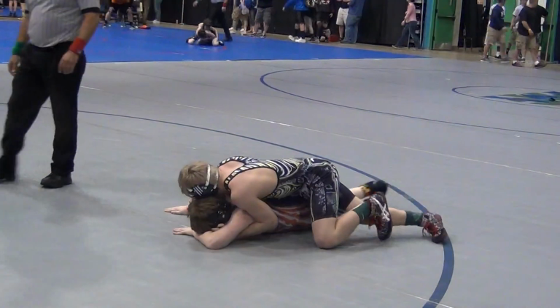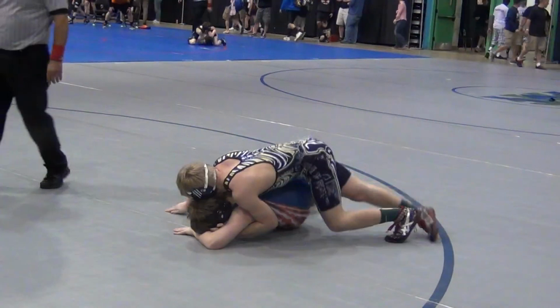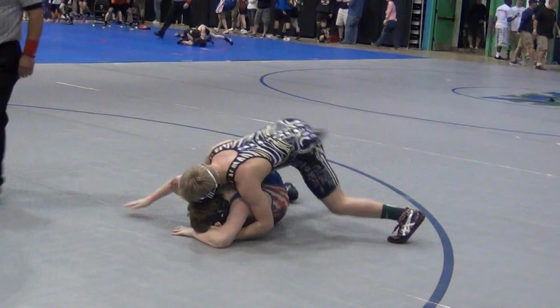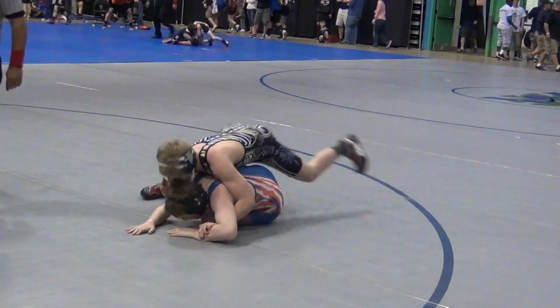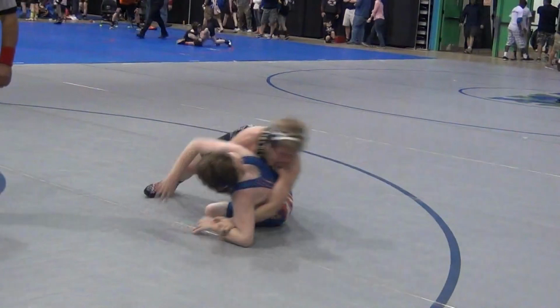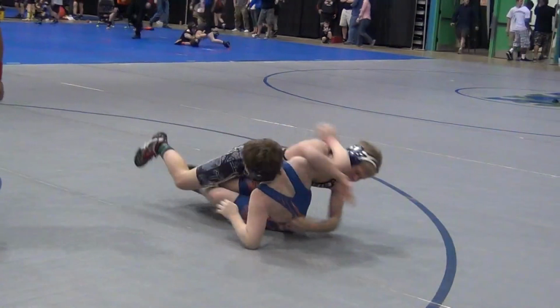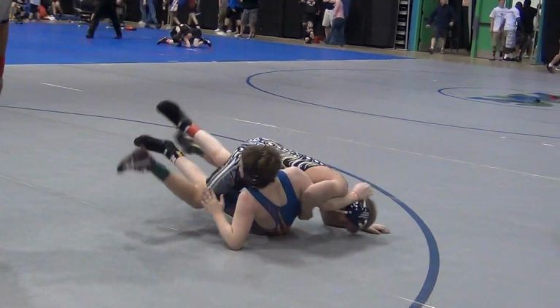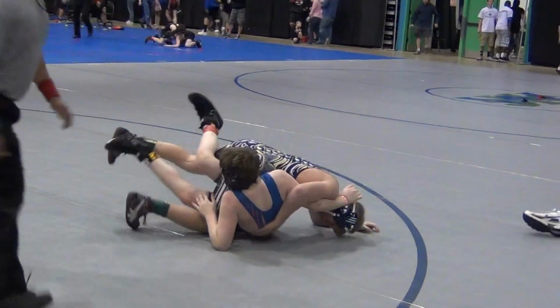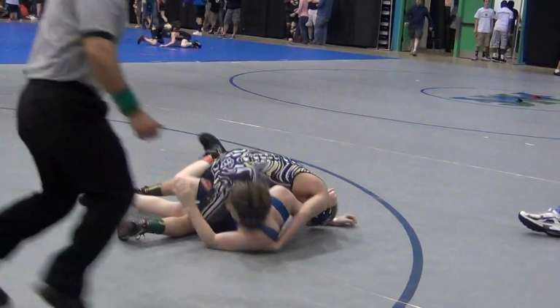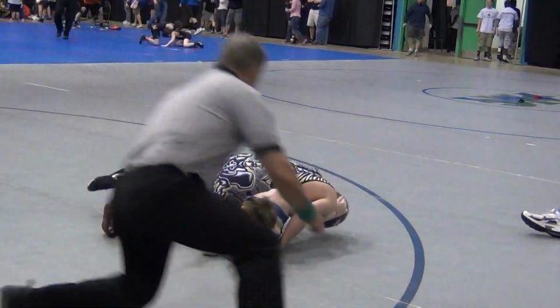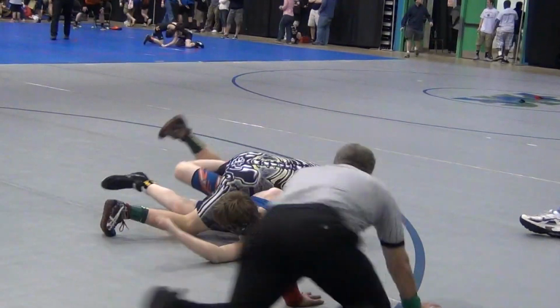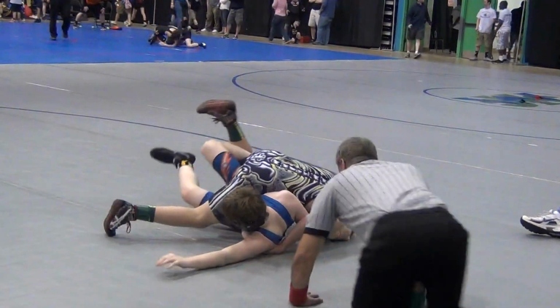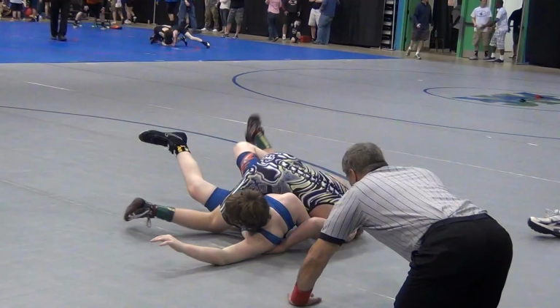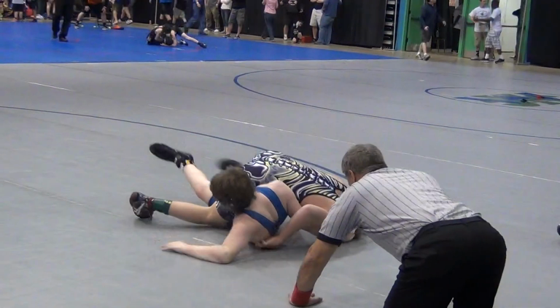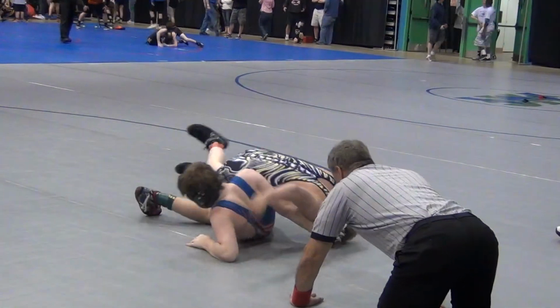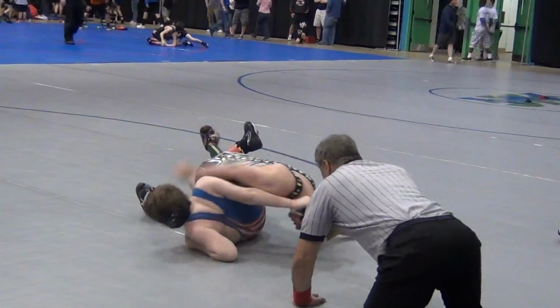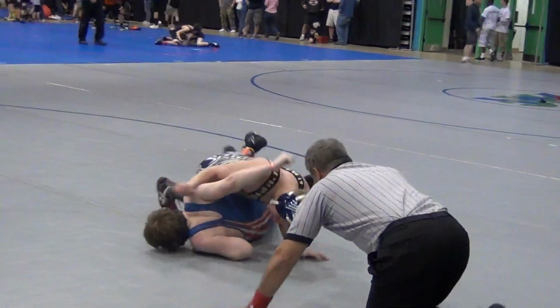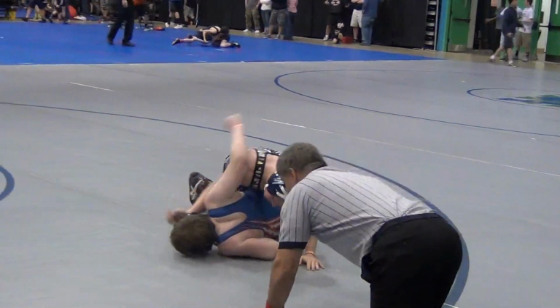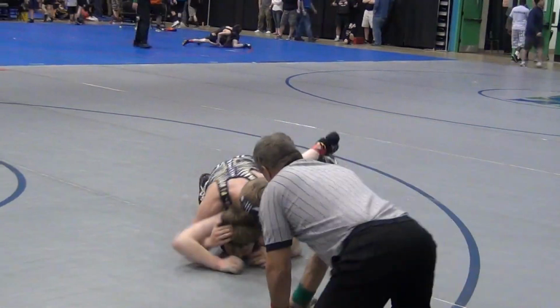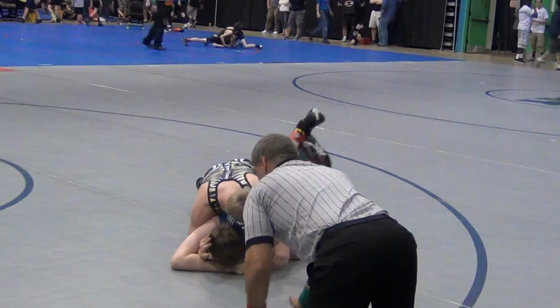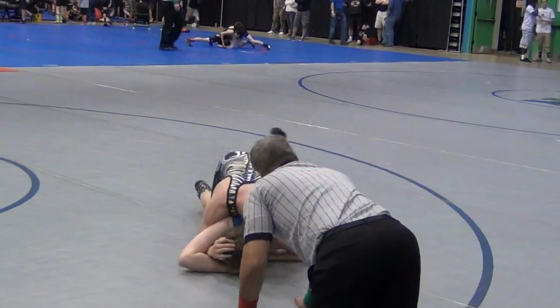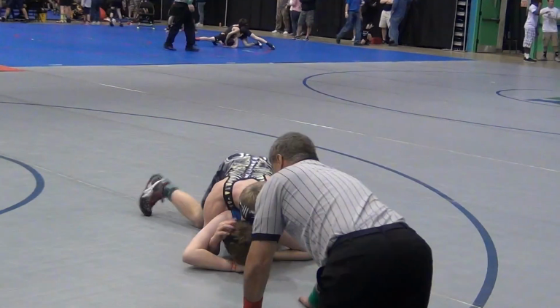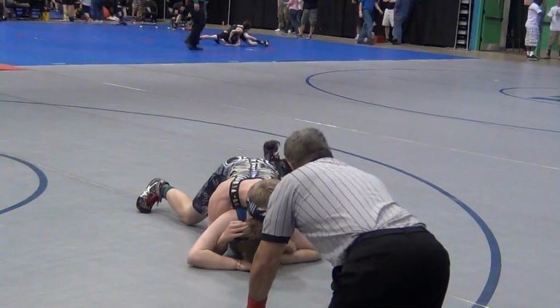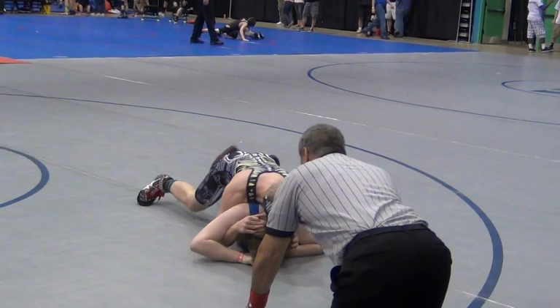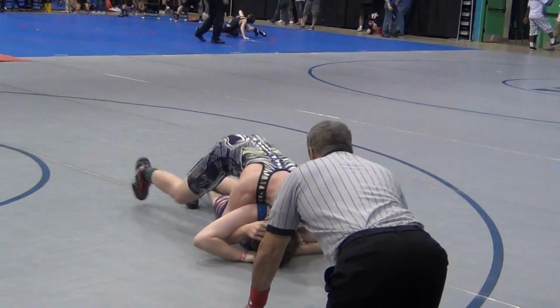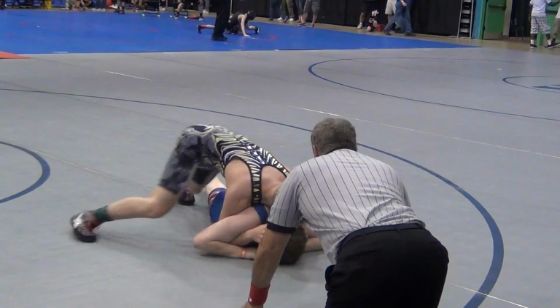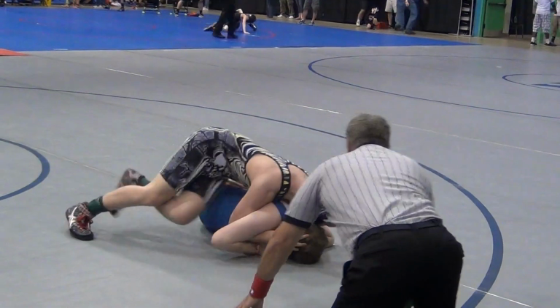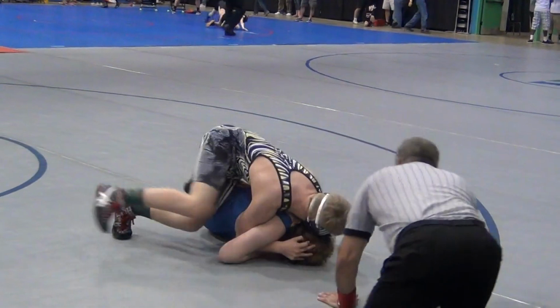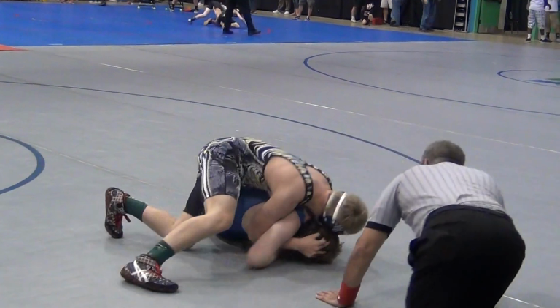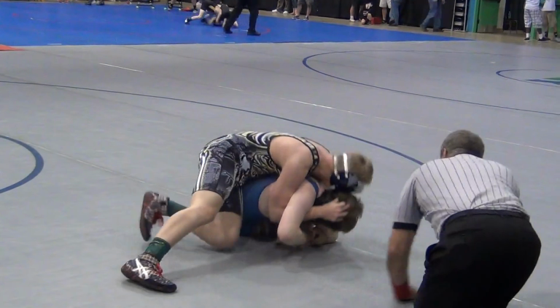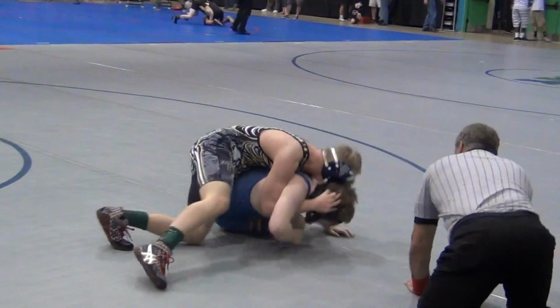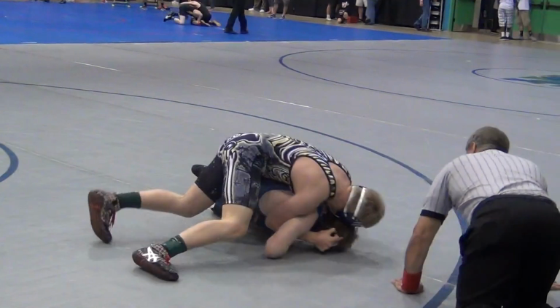Seth here on top, Logan on the bottom, and Seth bringing Logan over momentarily. Officials shaking his head no — didn't get the count.